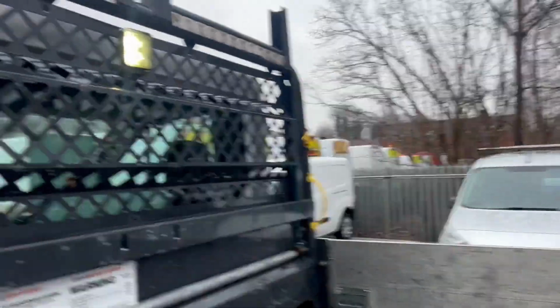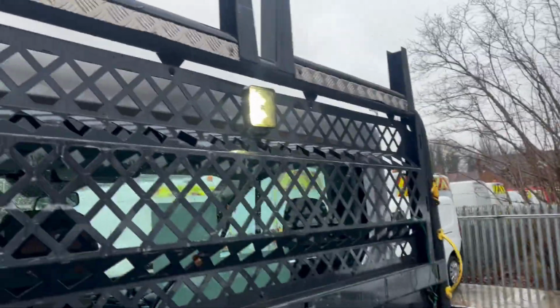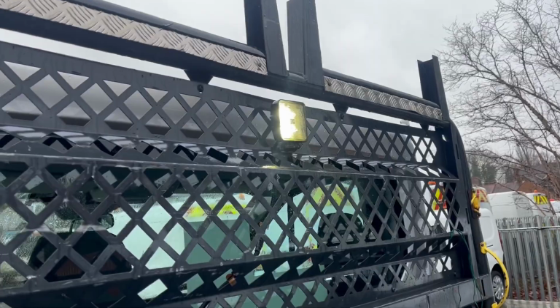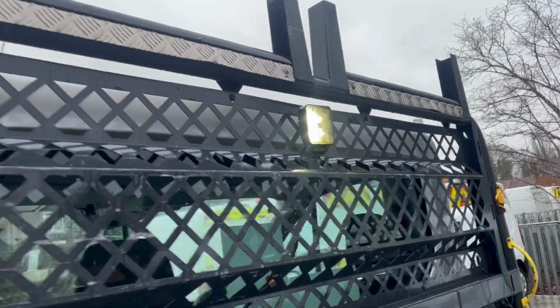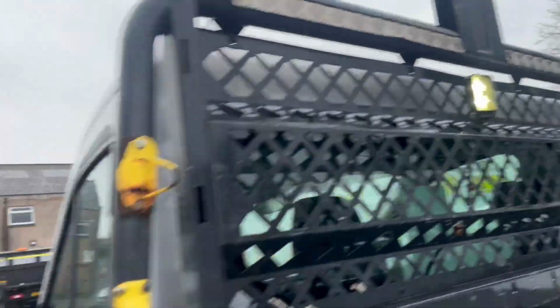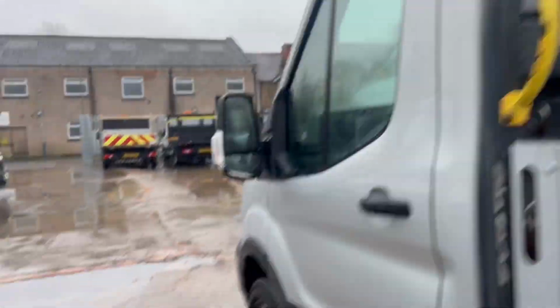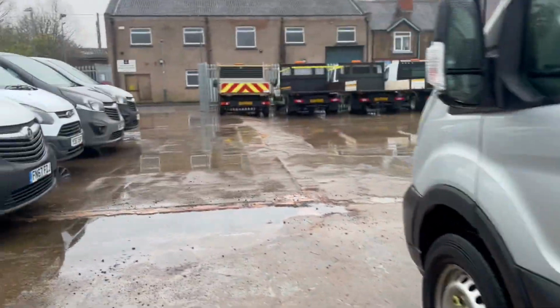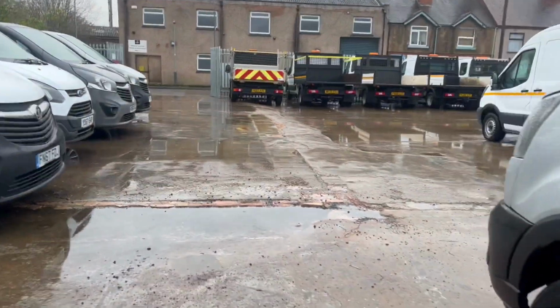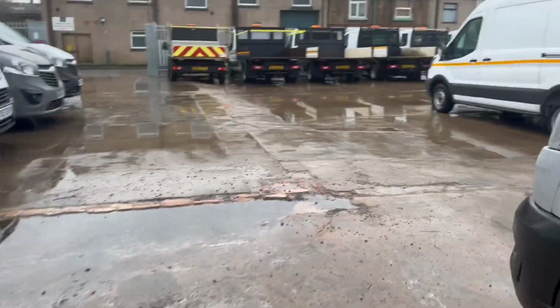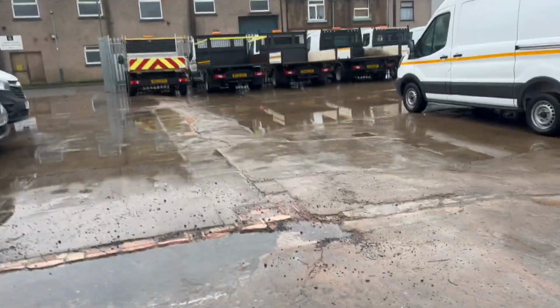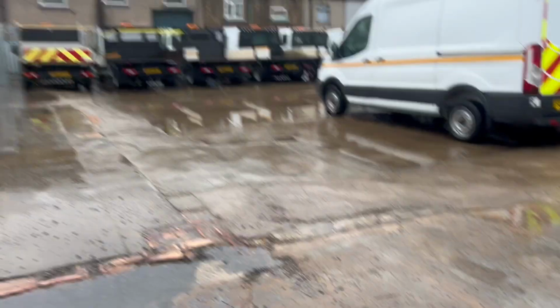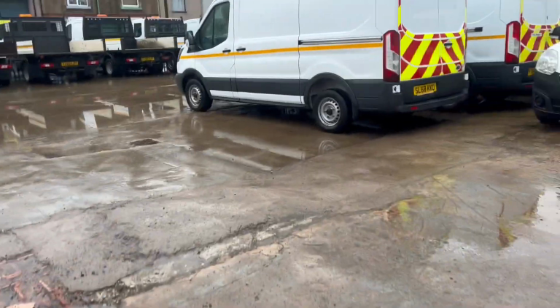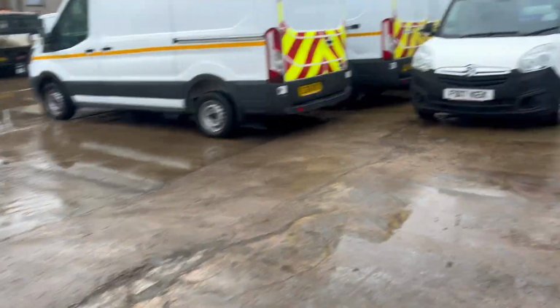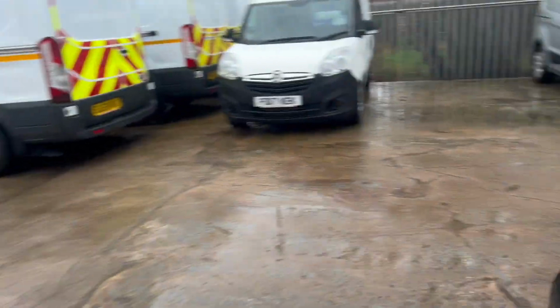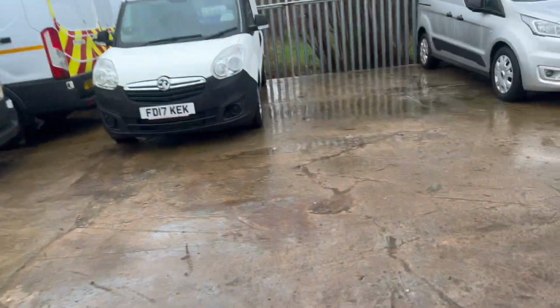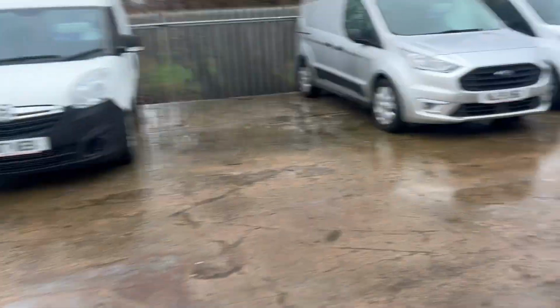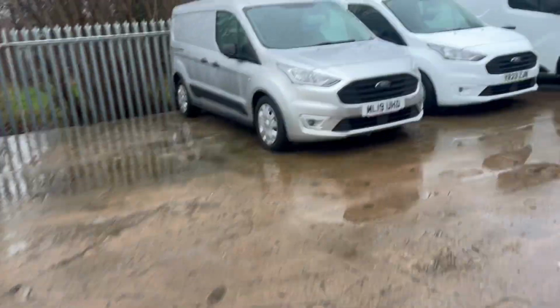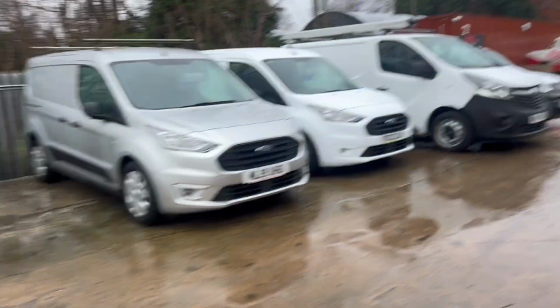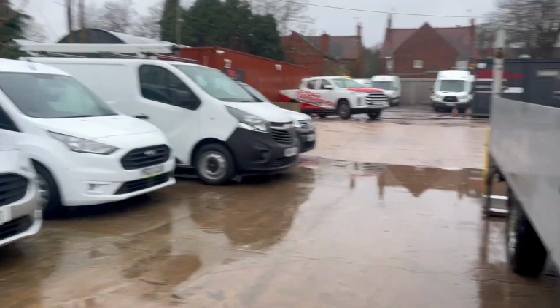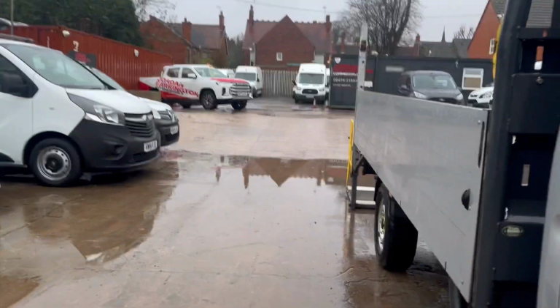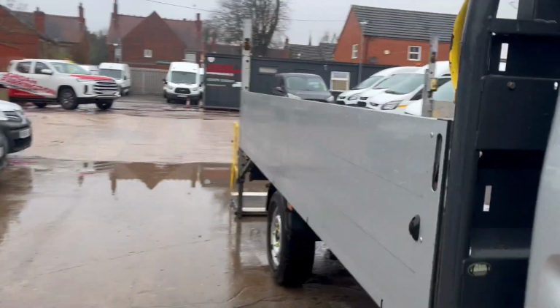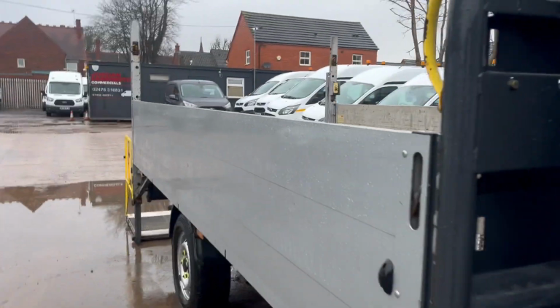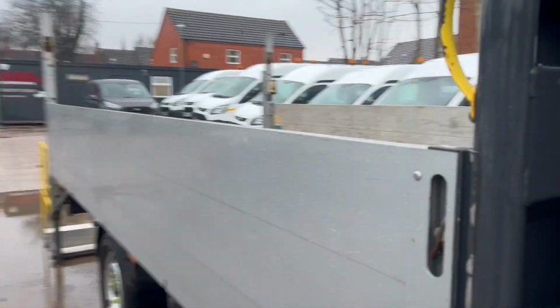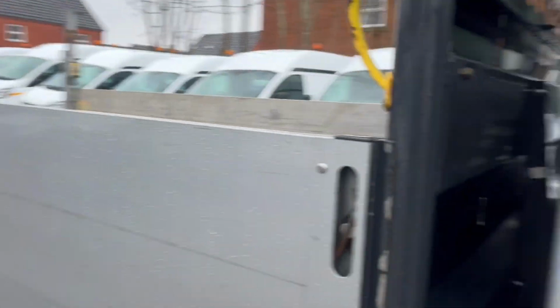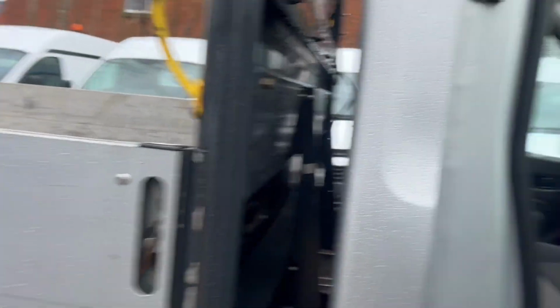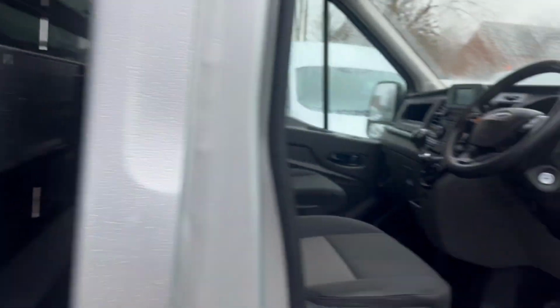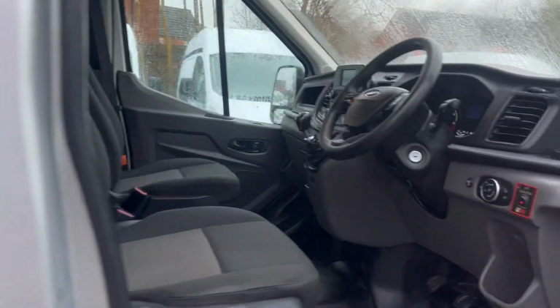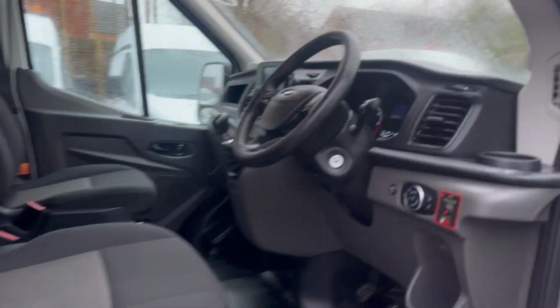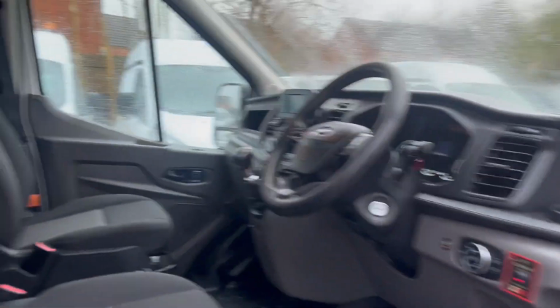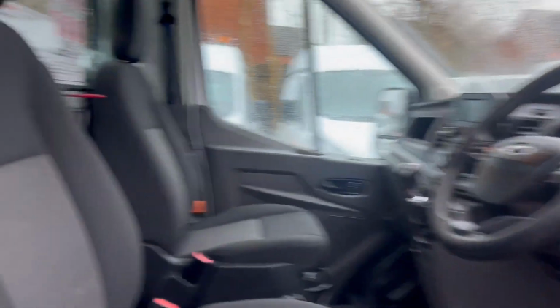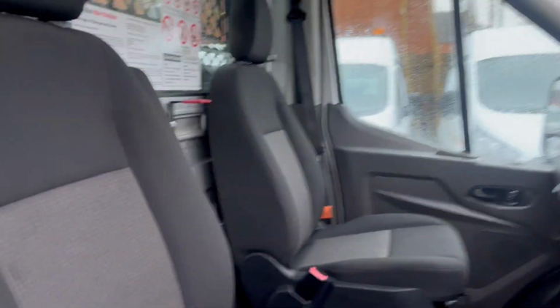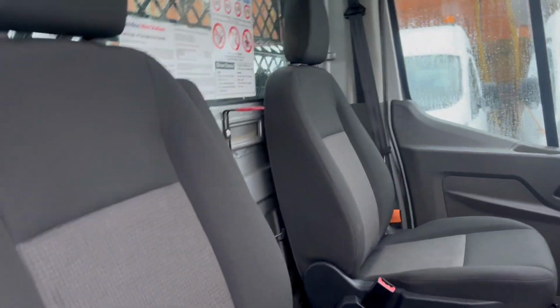A bit closer look at the work light. I'll just show you in the cab. Obviously being a 69 reg as well, it's Euro 6 and good to go into the clean air zones.